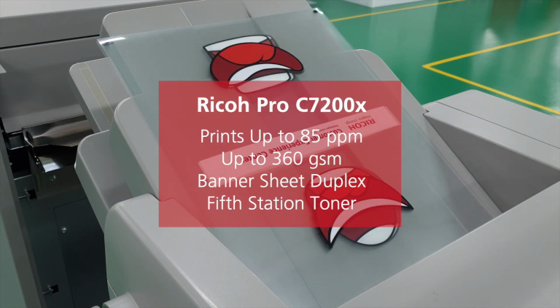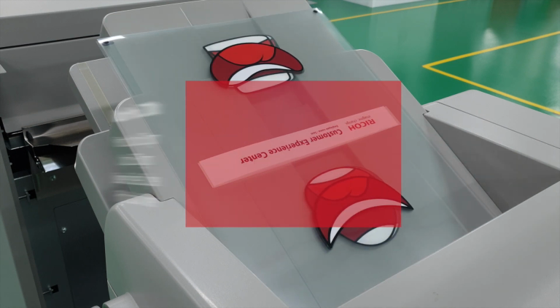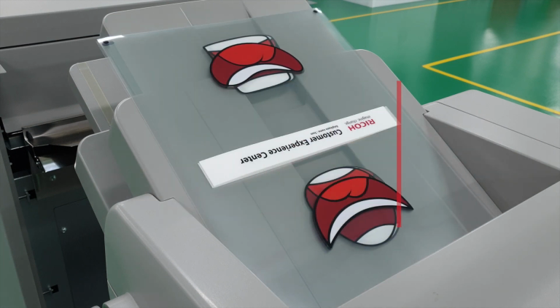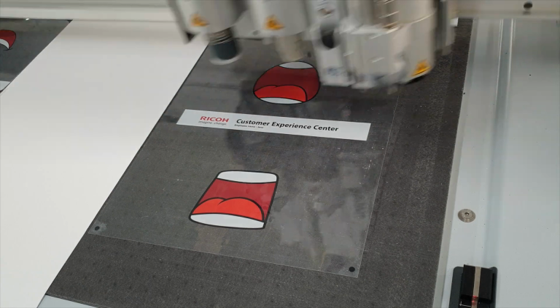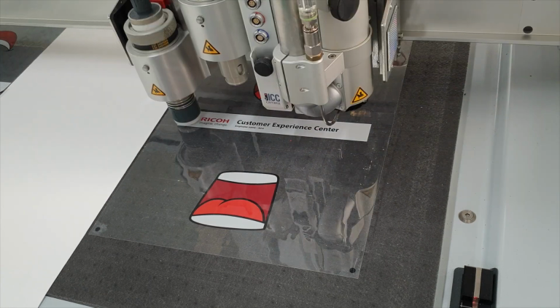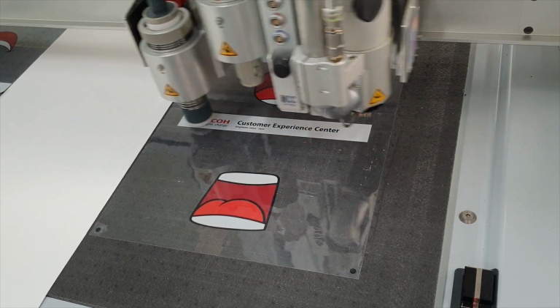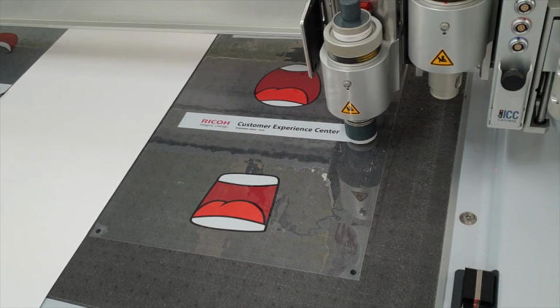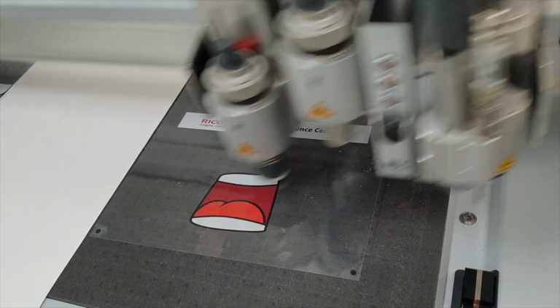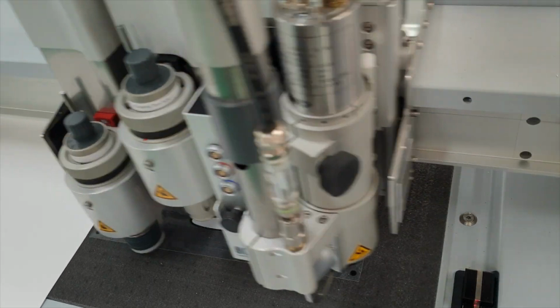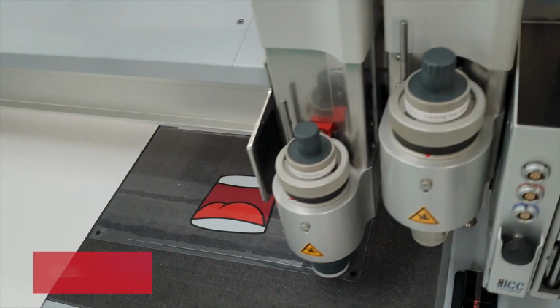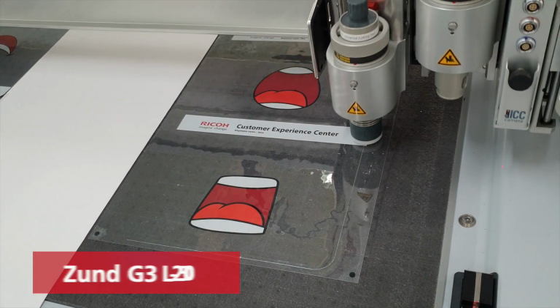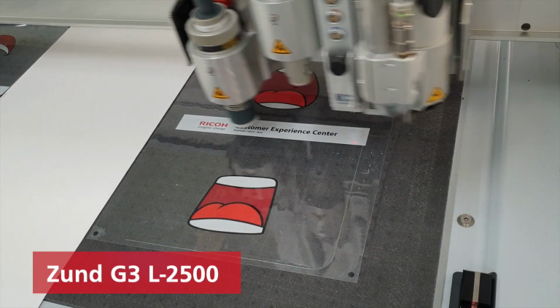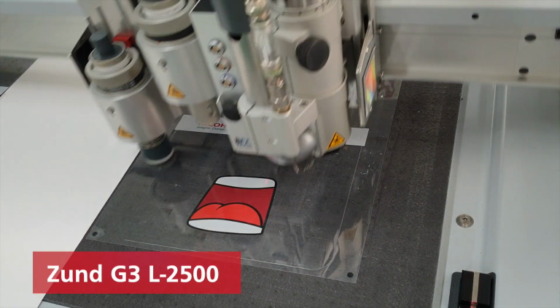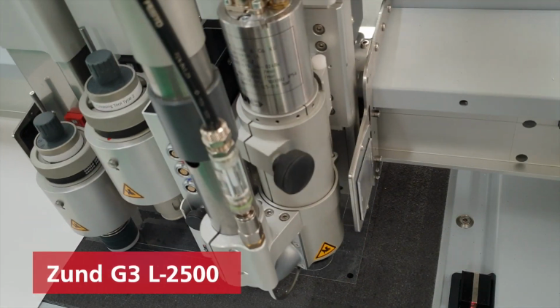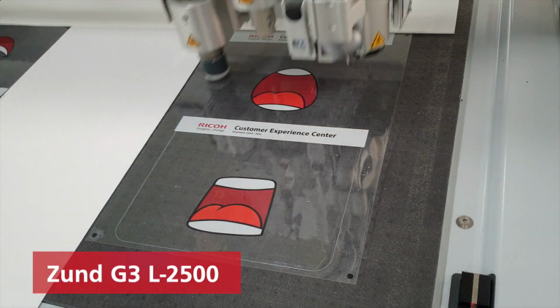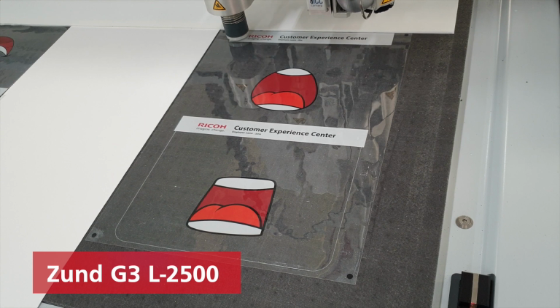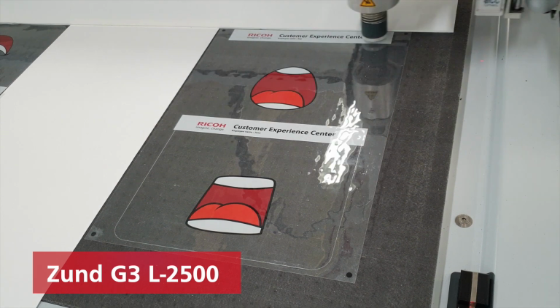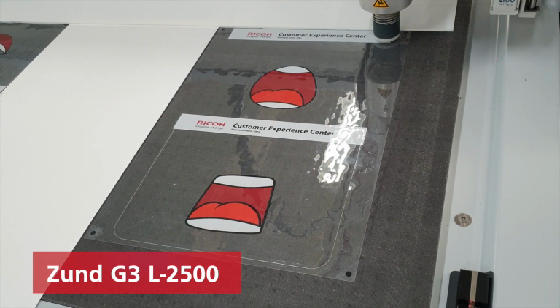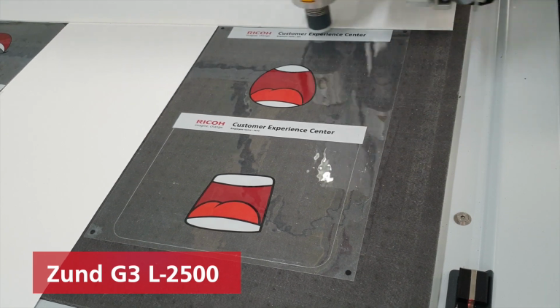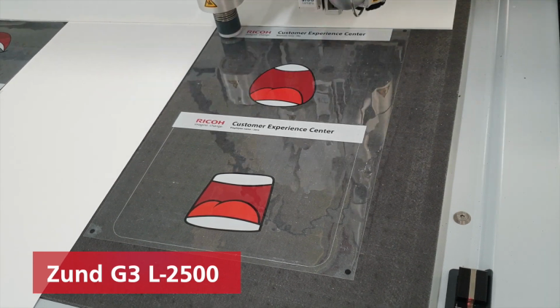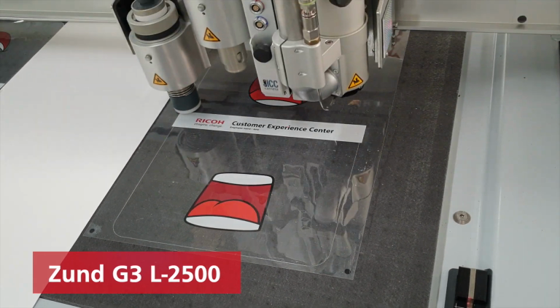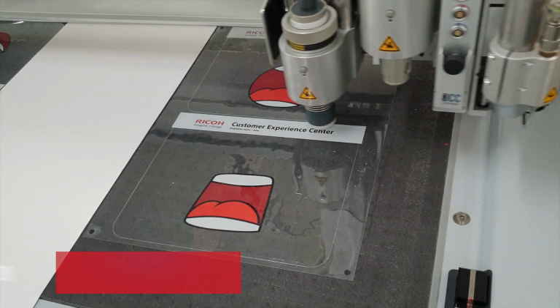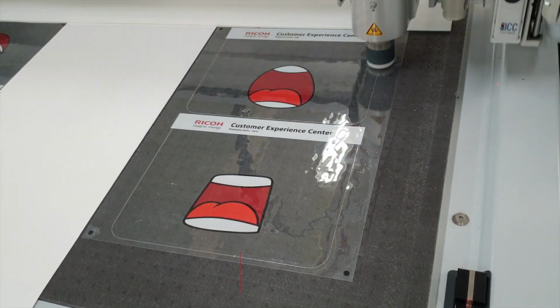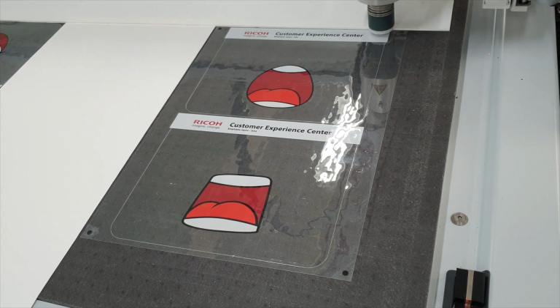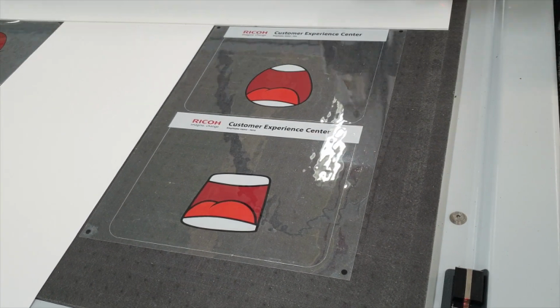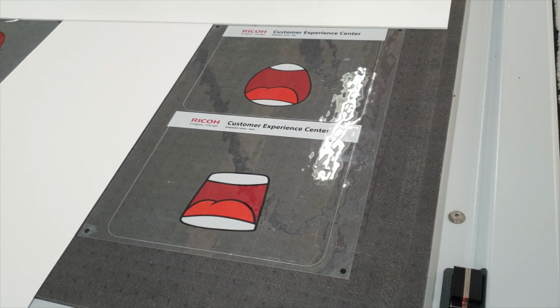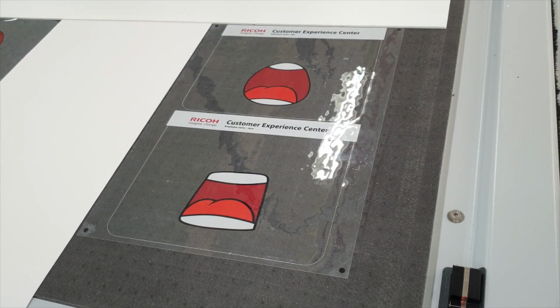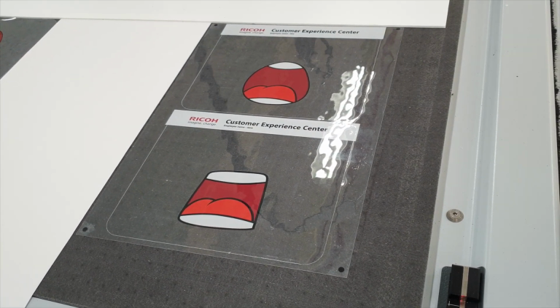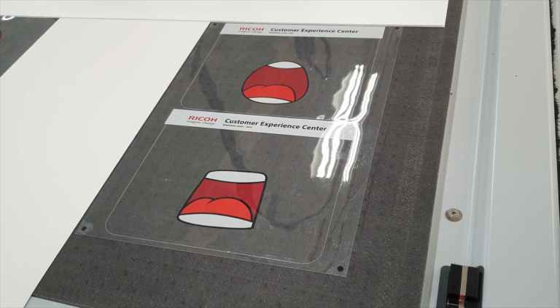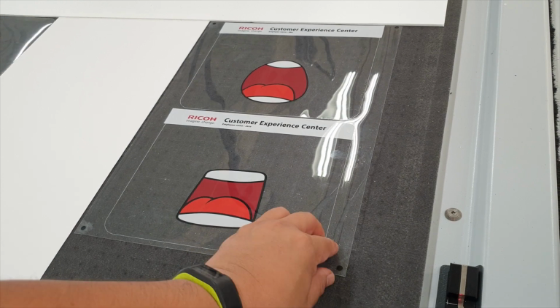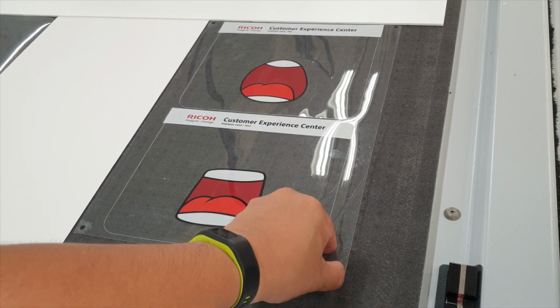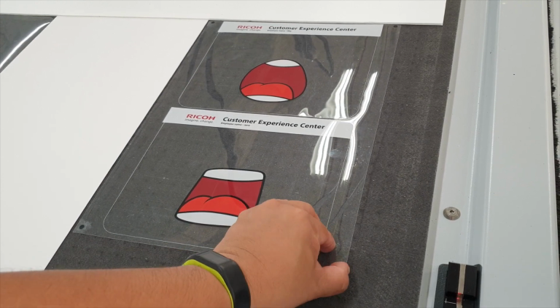Once the prints are complete, we then send it on for finishing. We take the prints and cut them using the ZUN-G3 digital cutter. We'll be using the Universal Cutting Tool to do the cut. After which, we attach the strip and padding and our face shield is done.